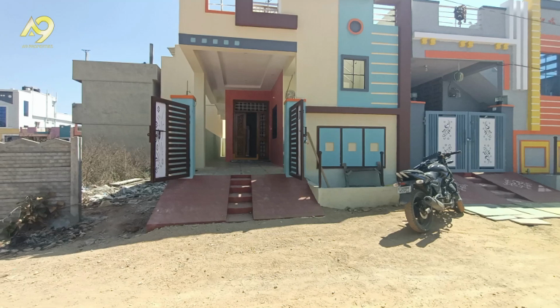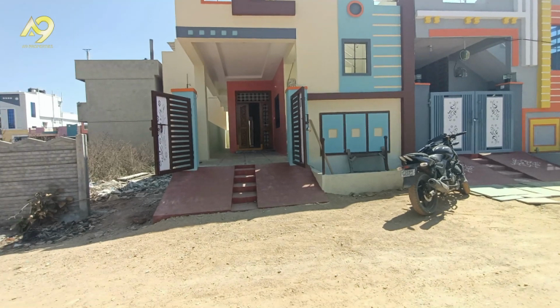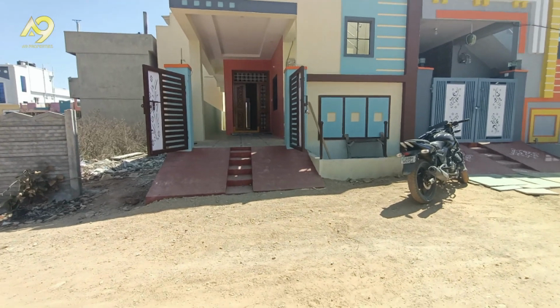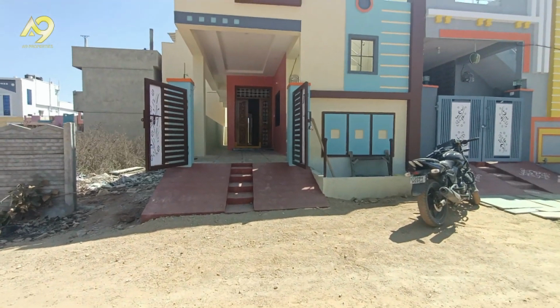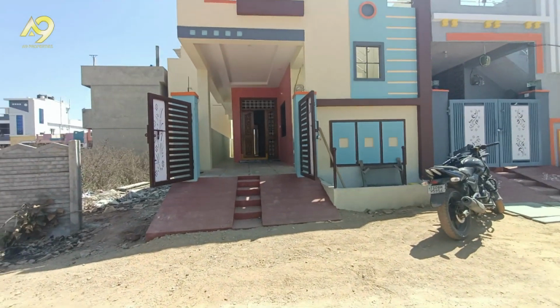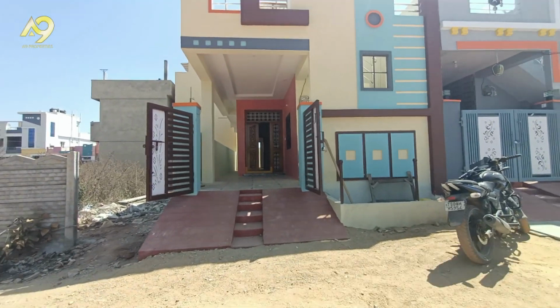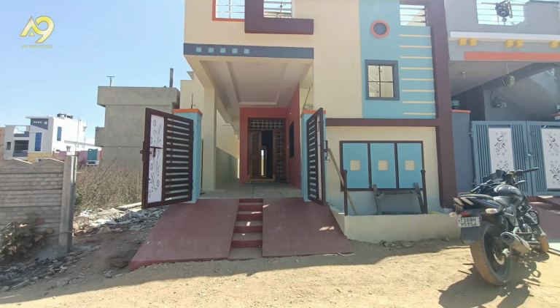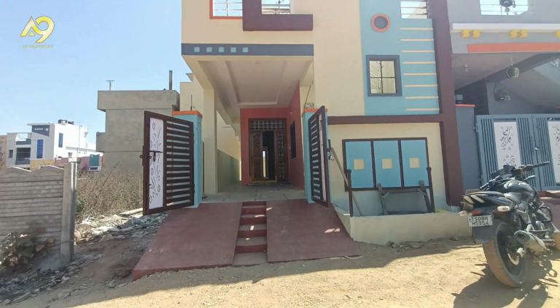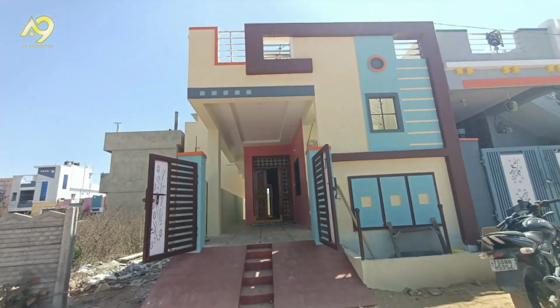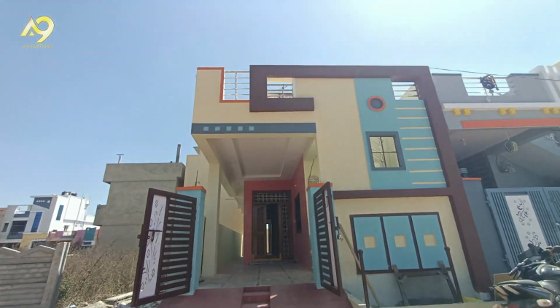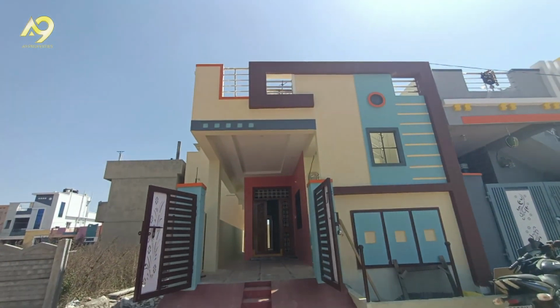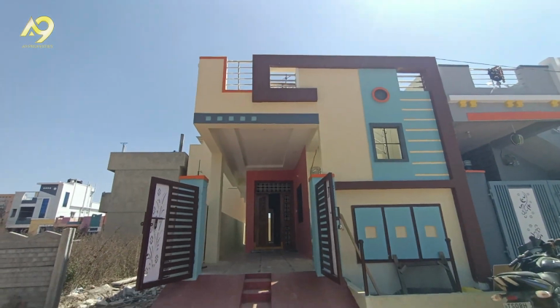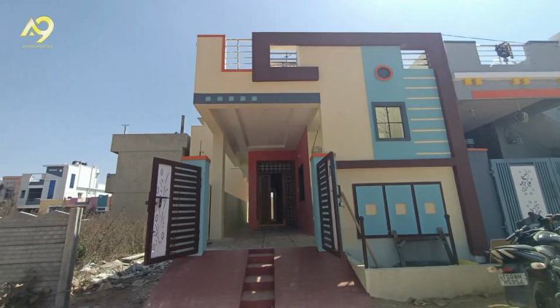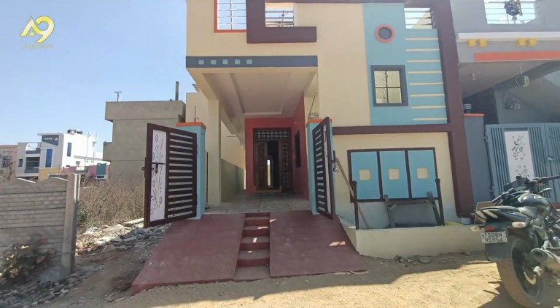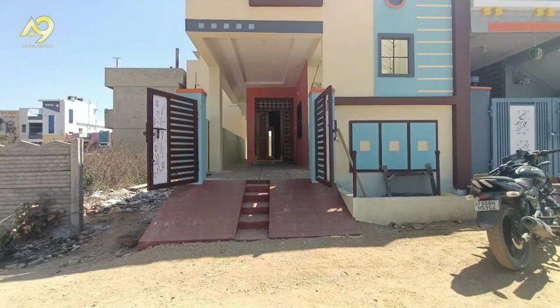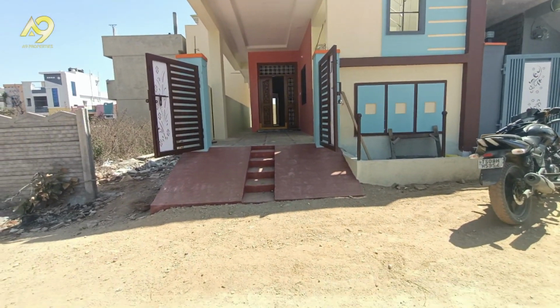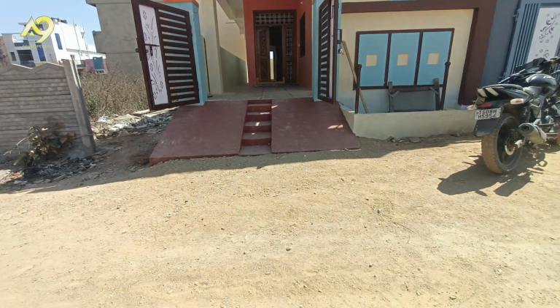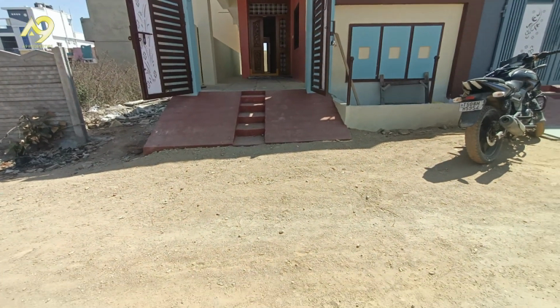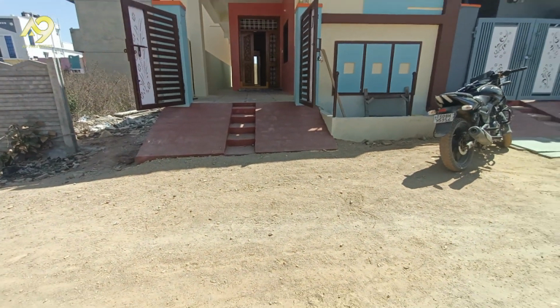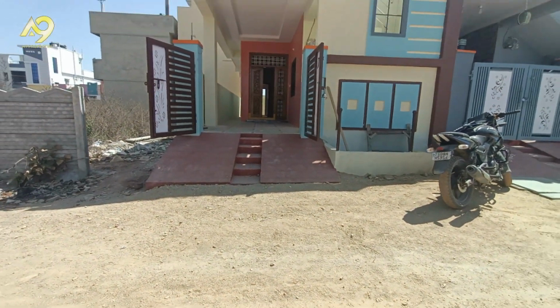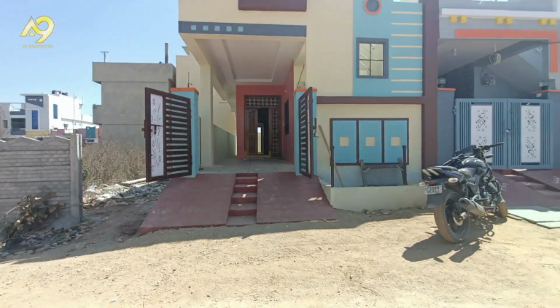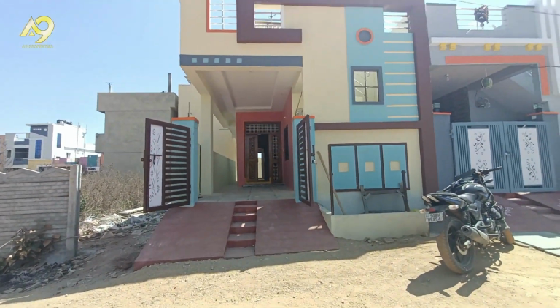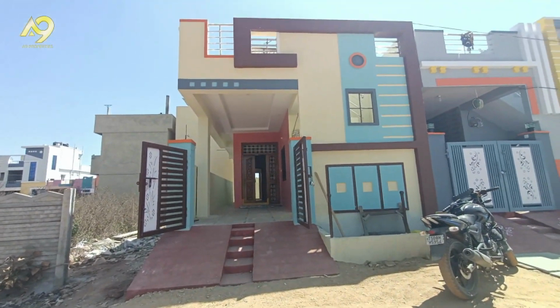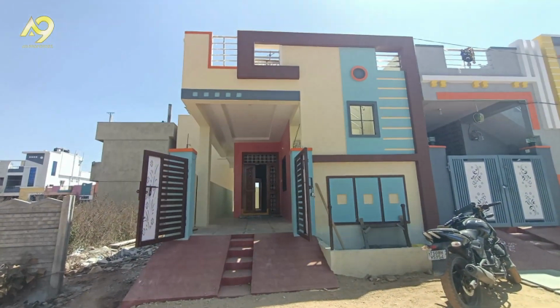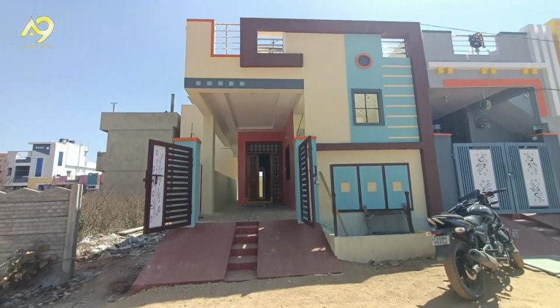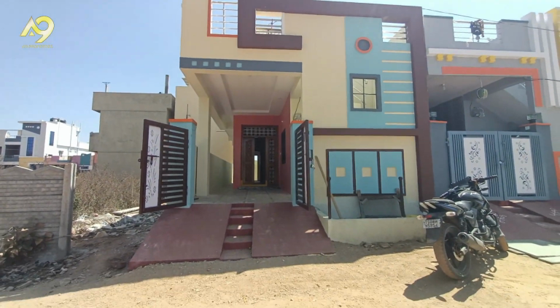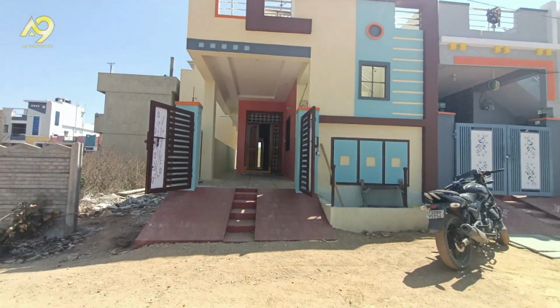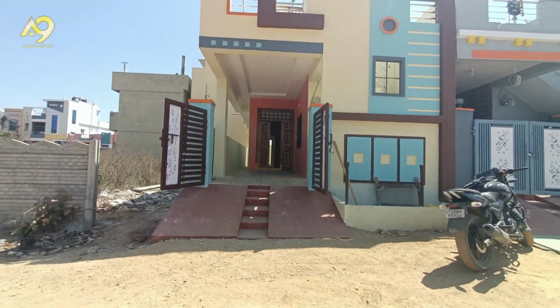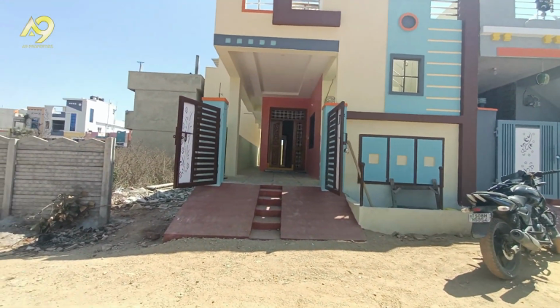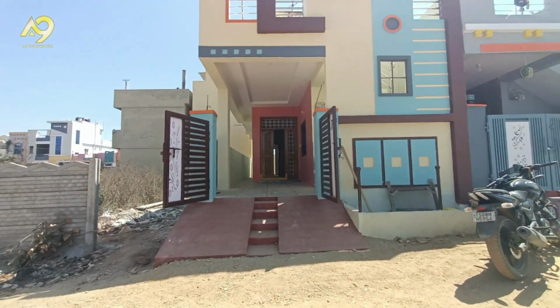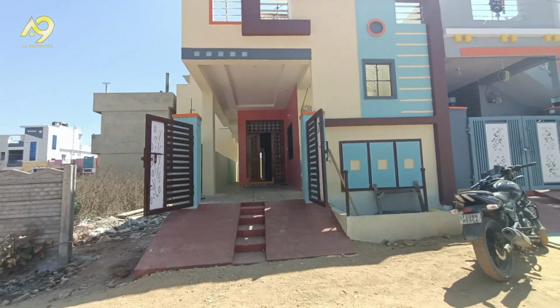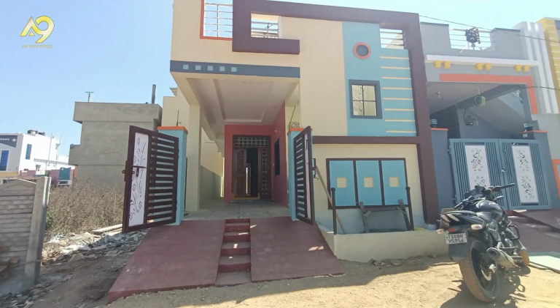Hello friends, welcome to NIN Properties YouTube channel. Today, we have 2 BHK houses in 100 square yards.